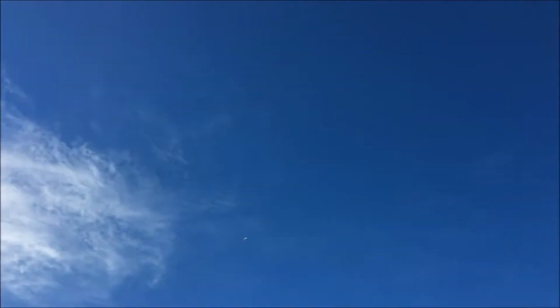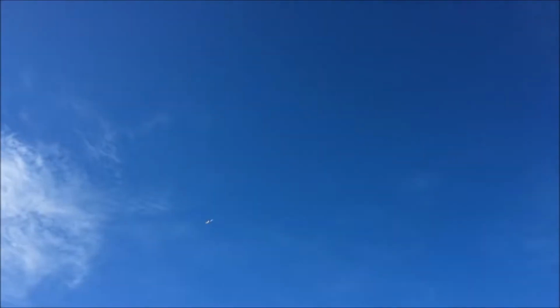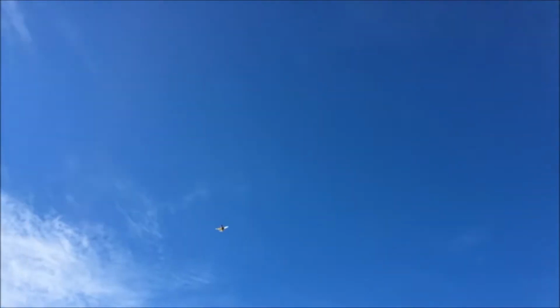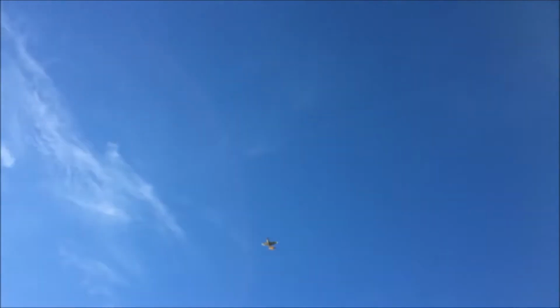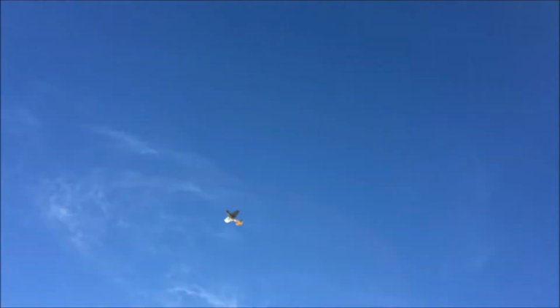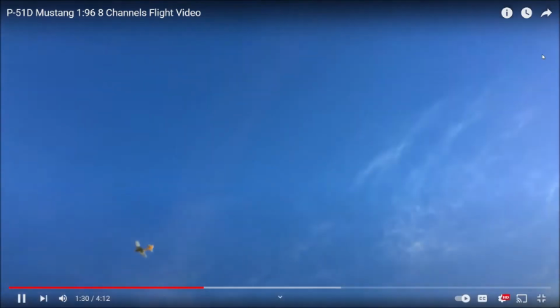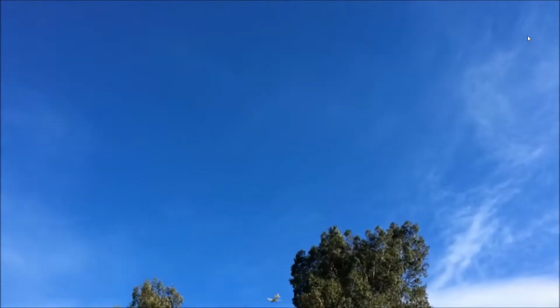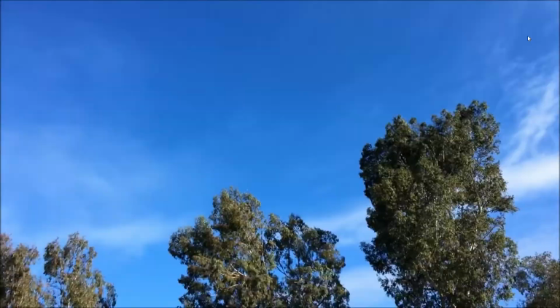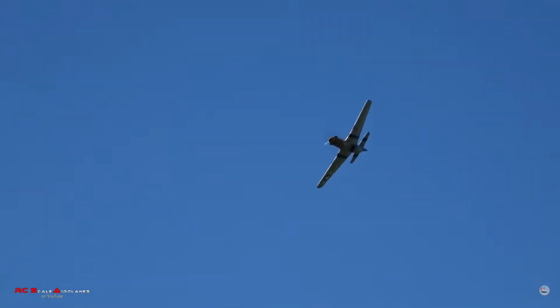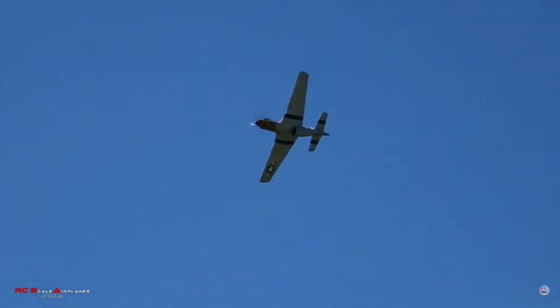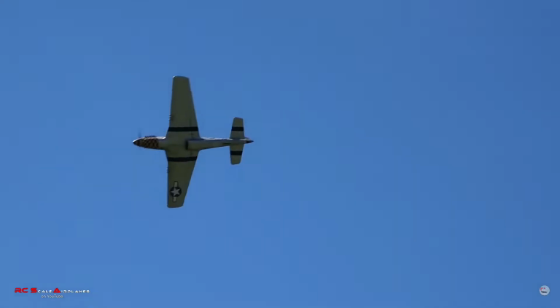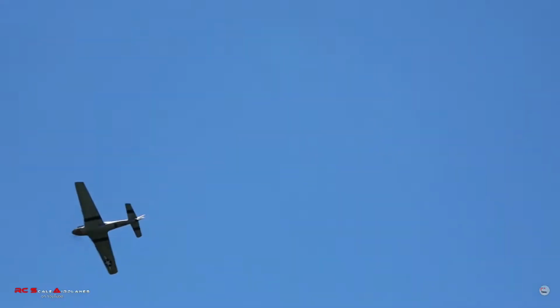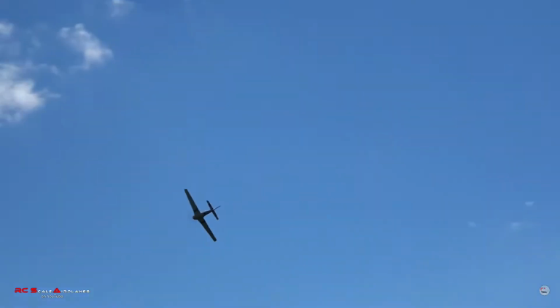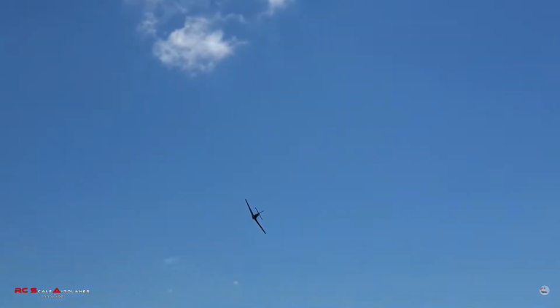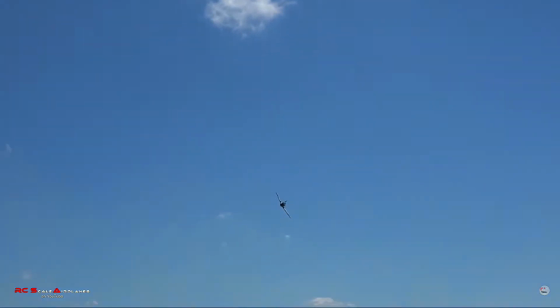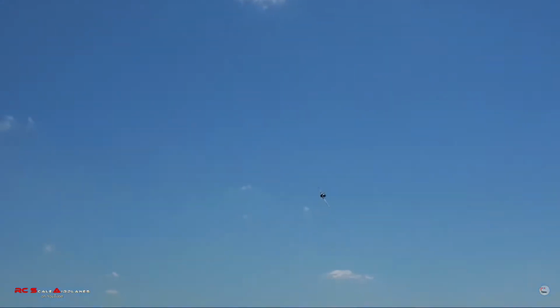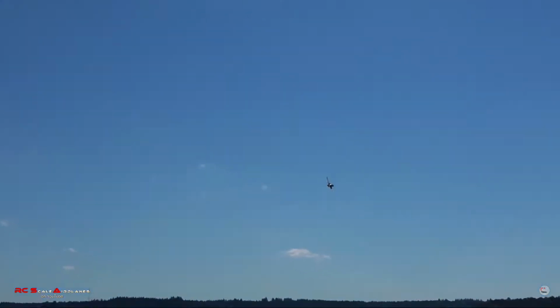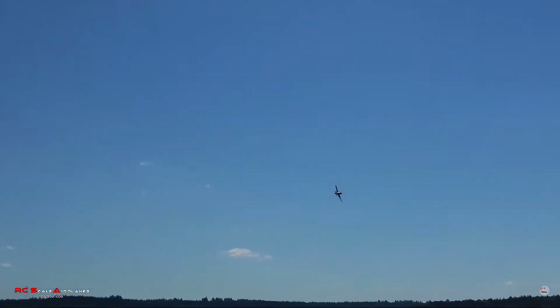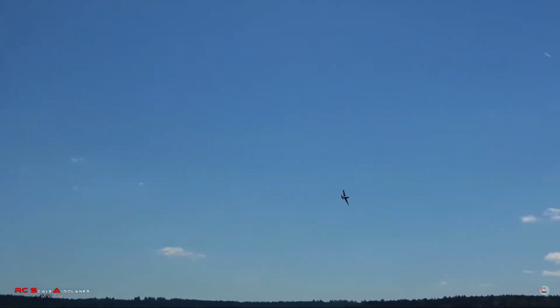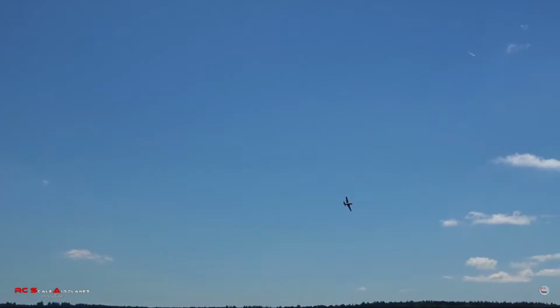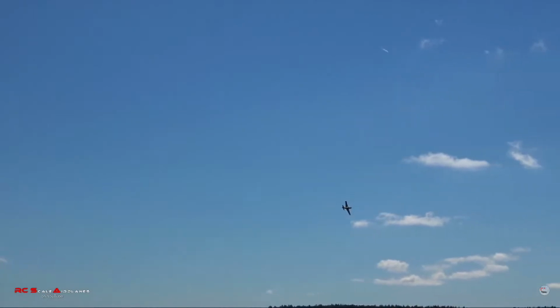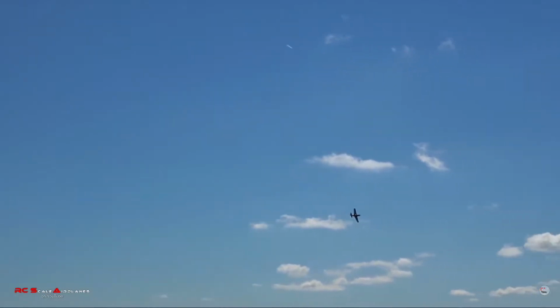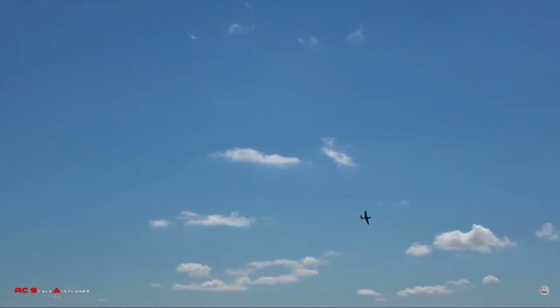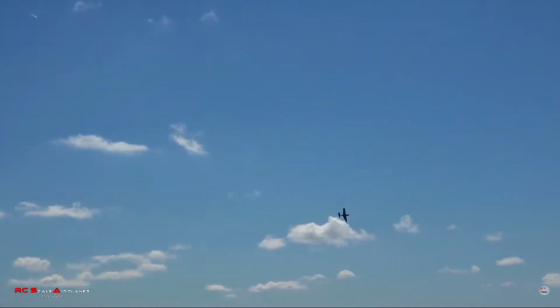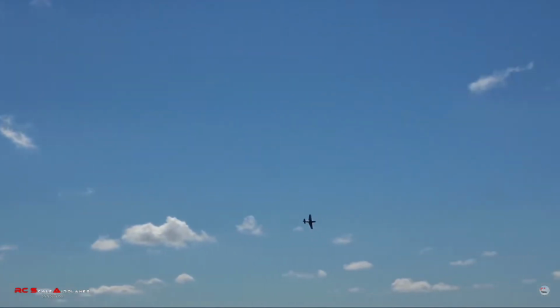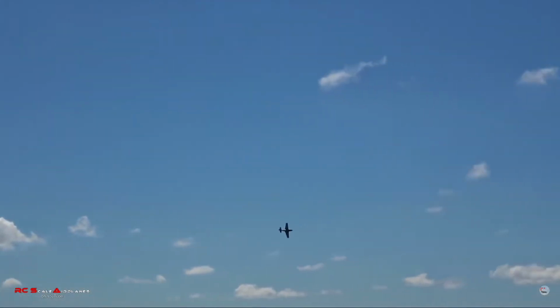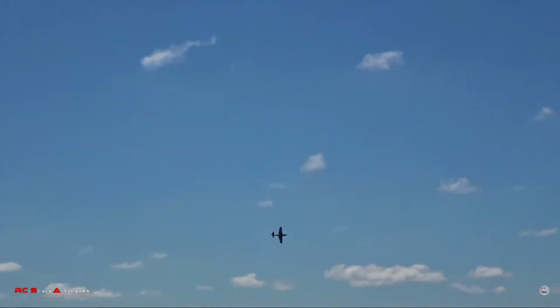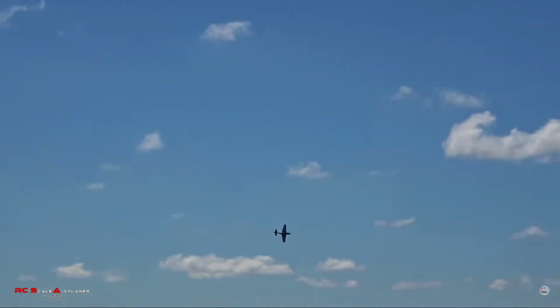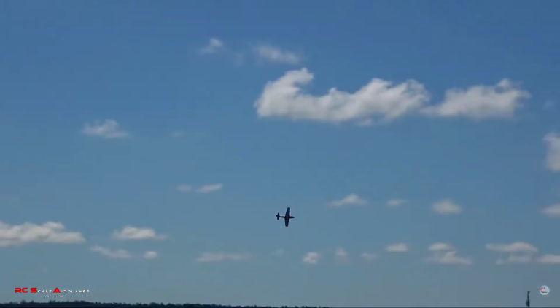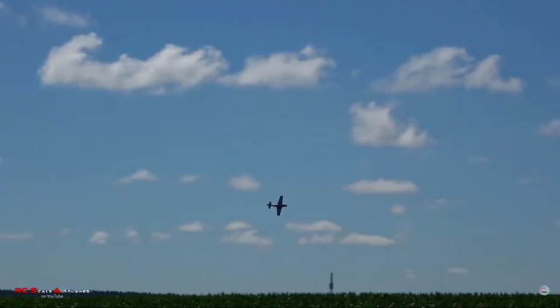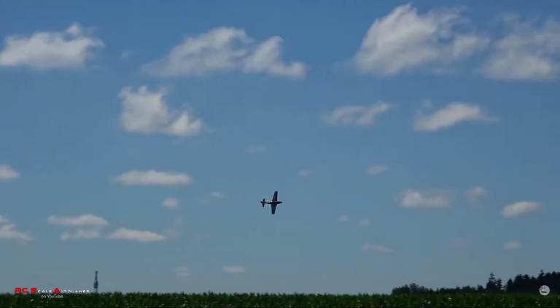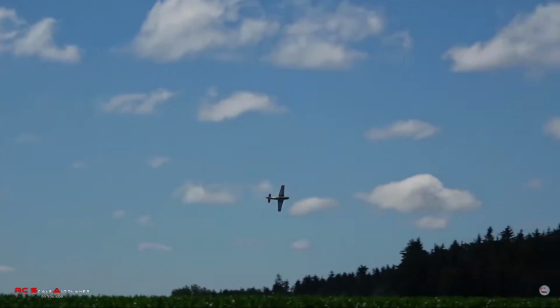Also, compared to a small plane, a large one can fly further away from you and you can still see it. And even though the larger plane is usually faster than a smaller one, it will appear to be slower when it is in the distance.